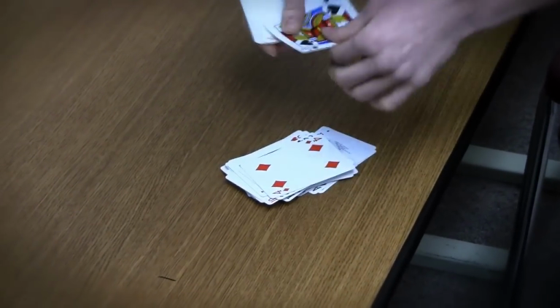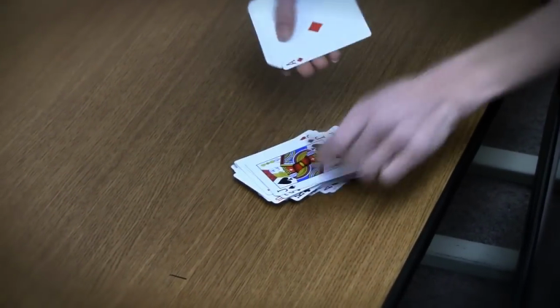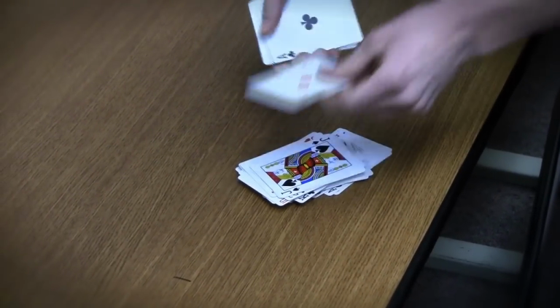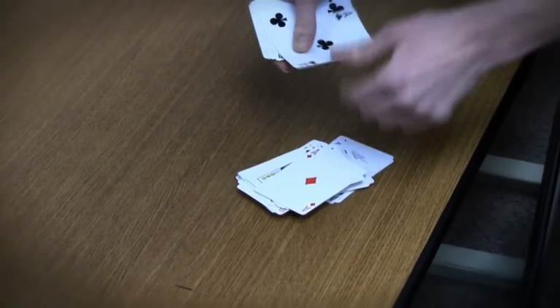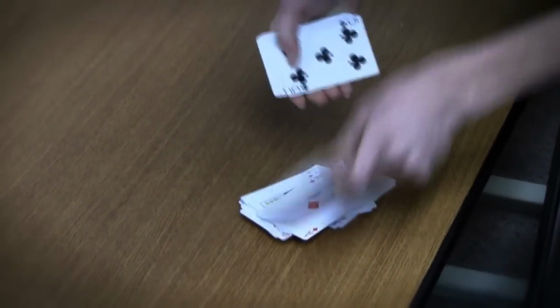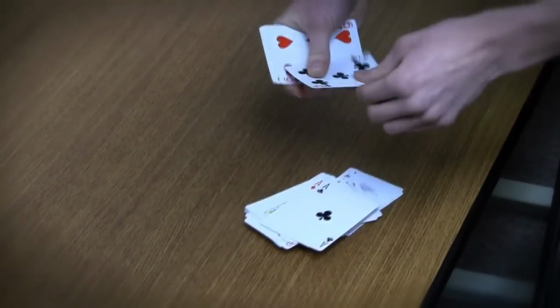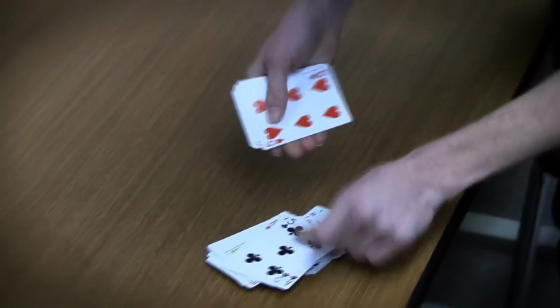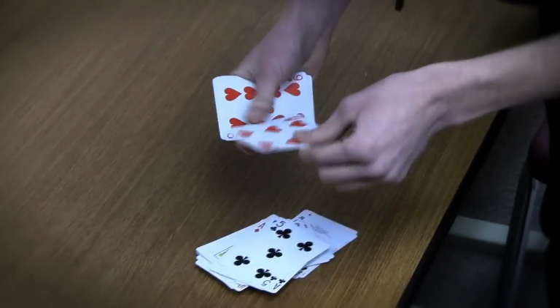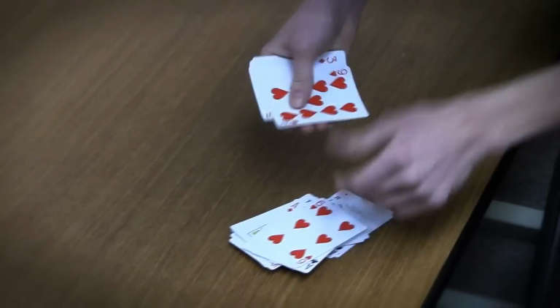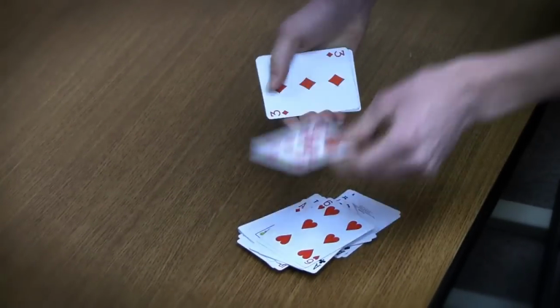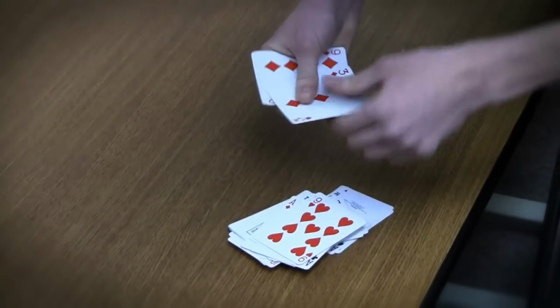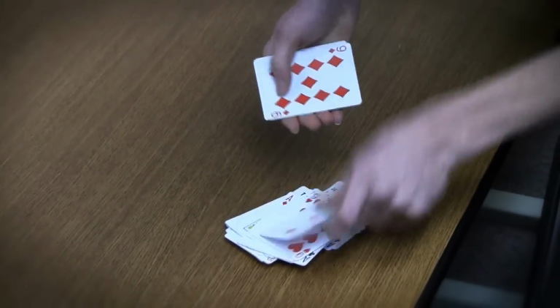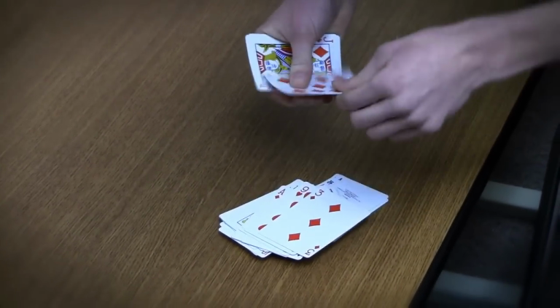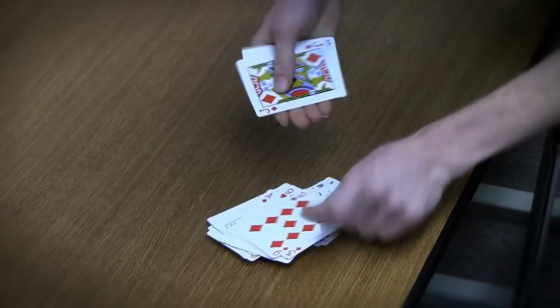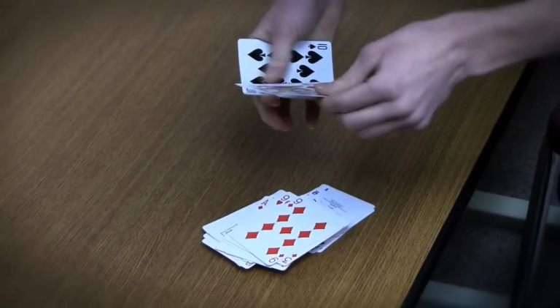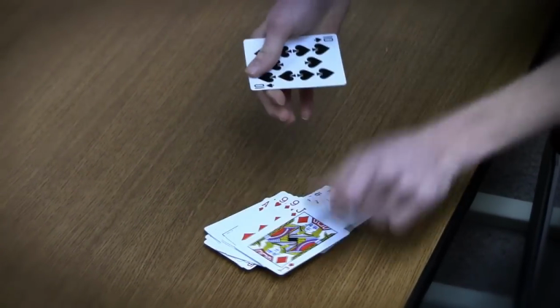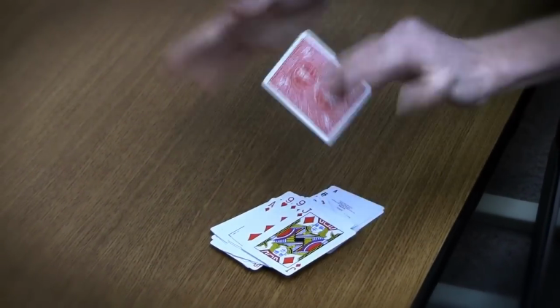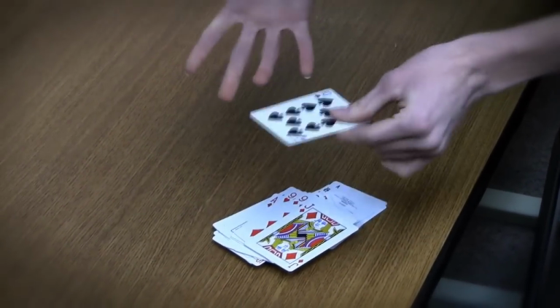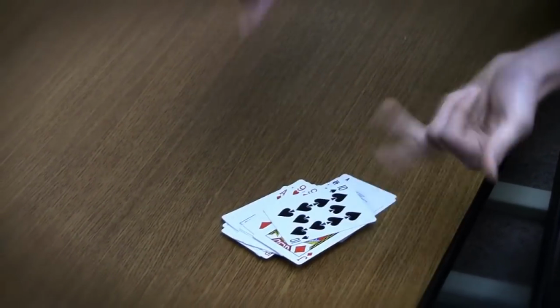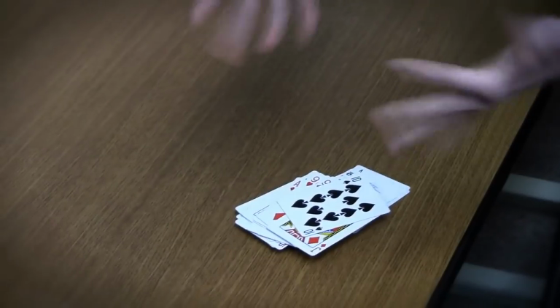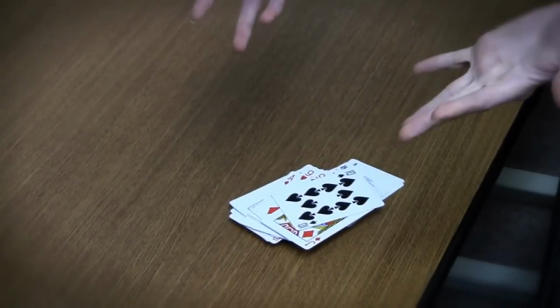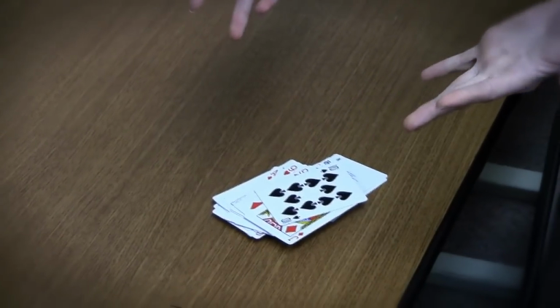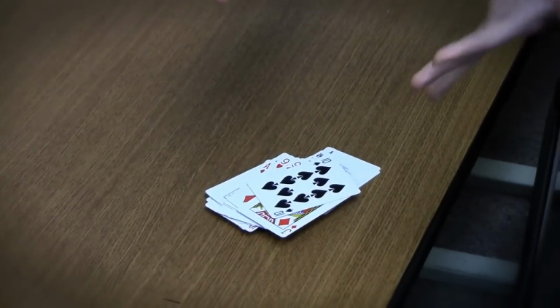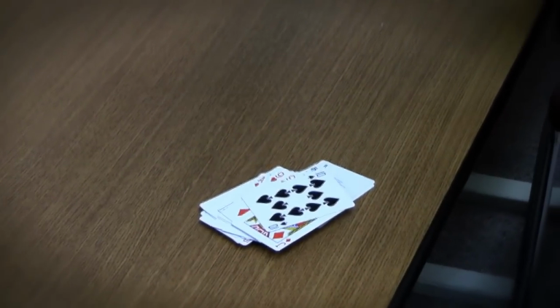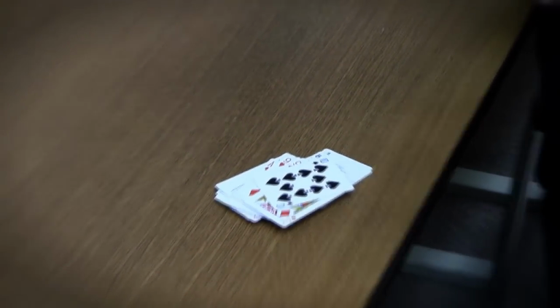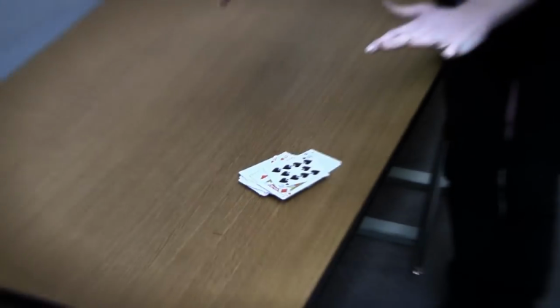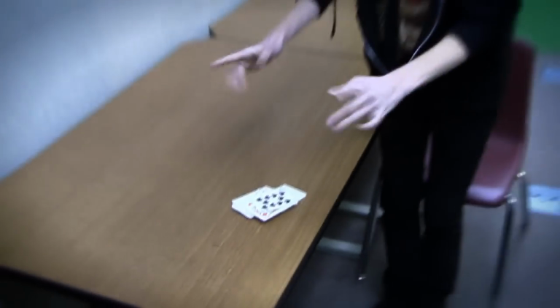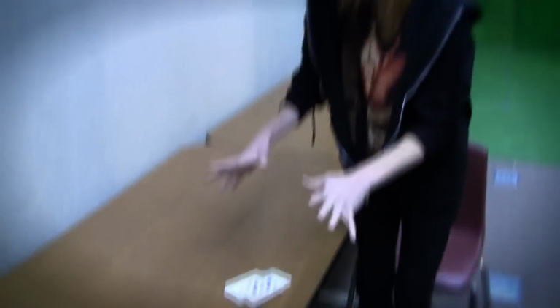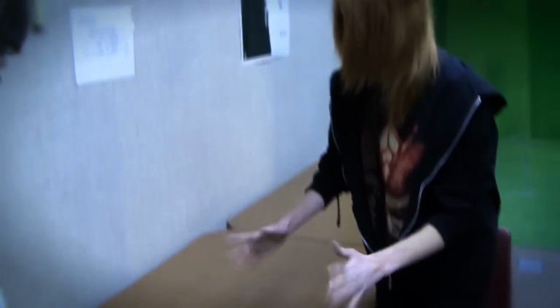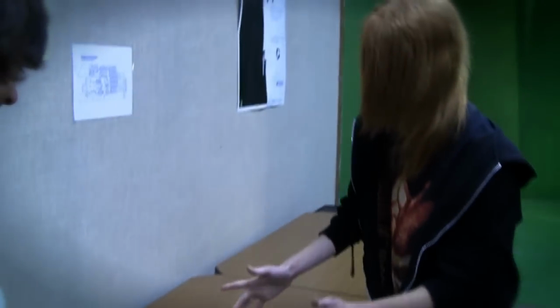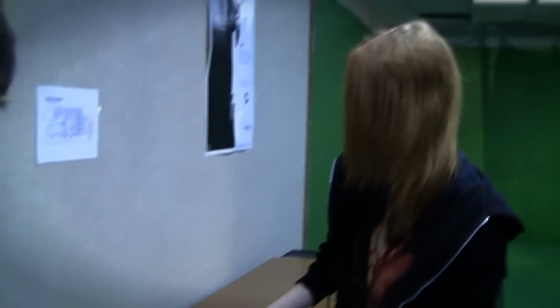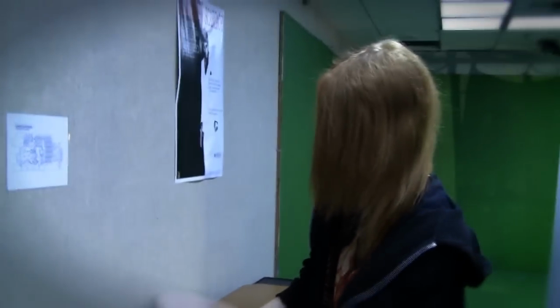Still nothing in my hands except for the cards. Looking for the seven of clubs, right? Yeah. It's gone, right?